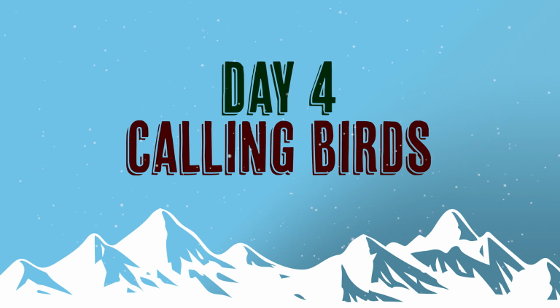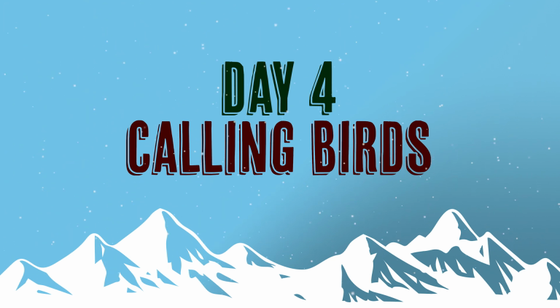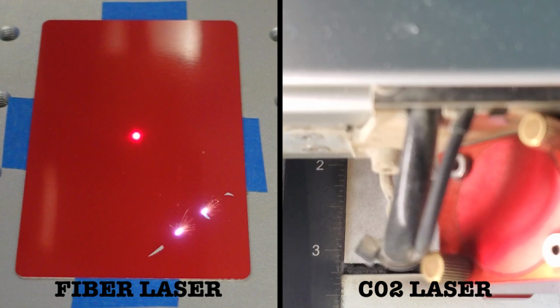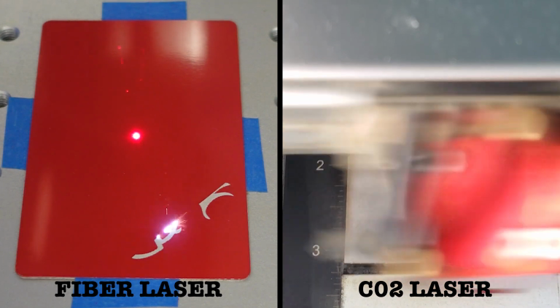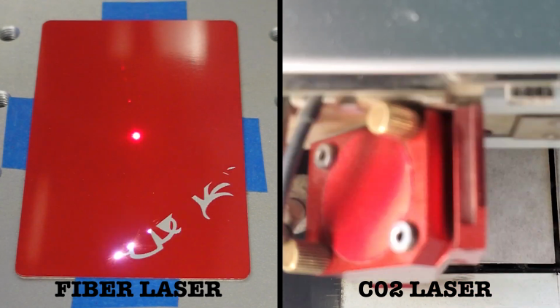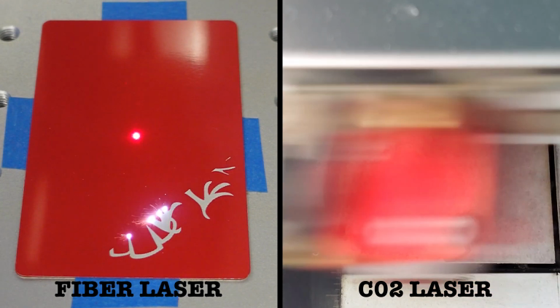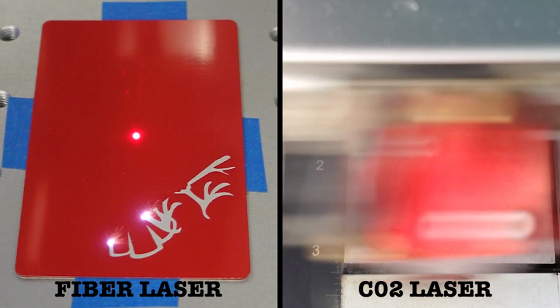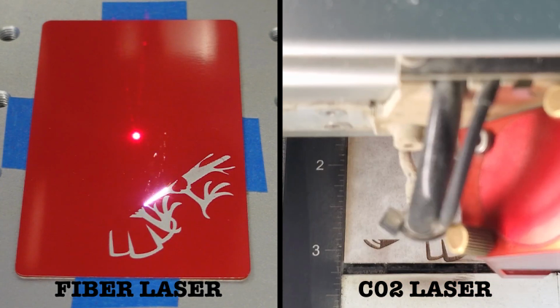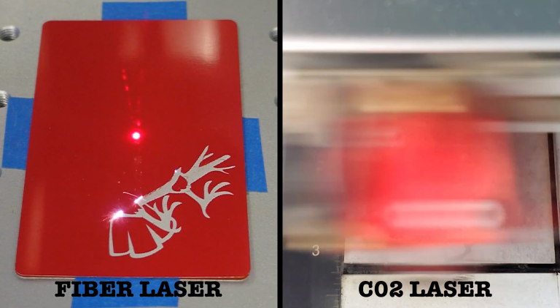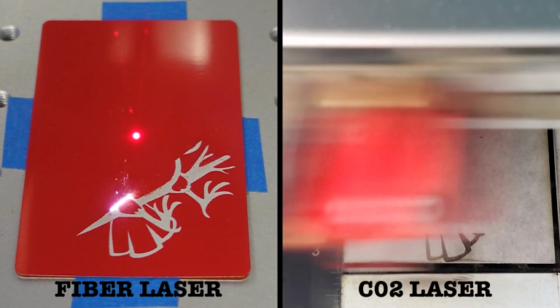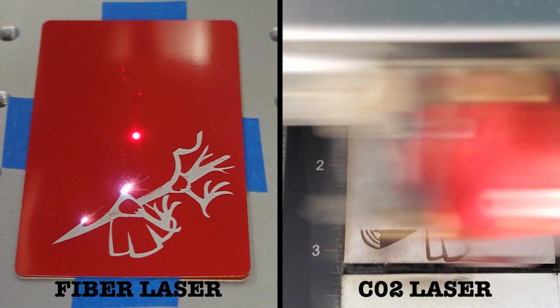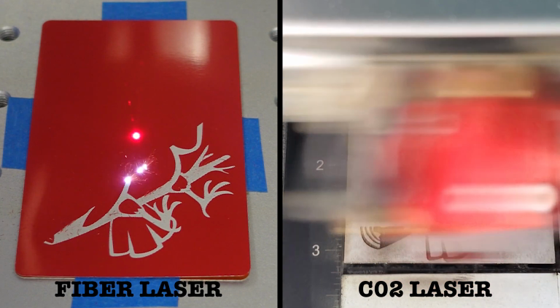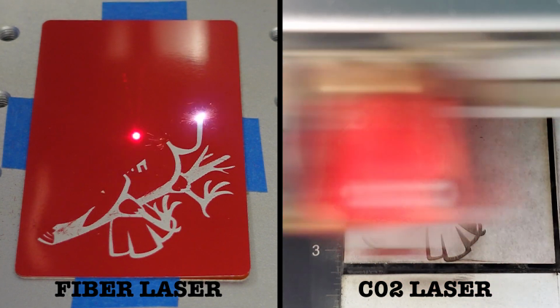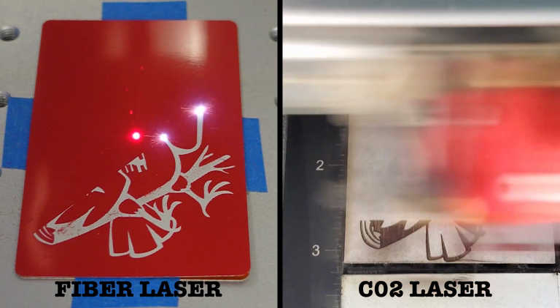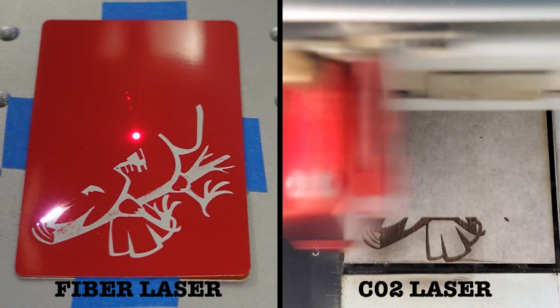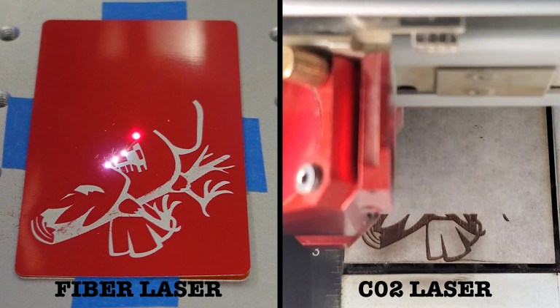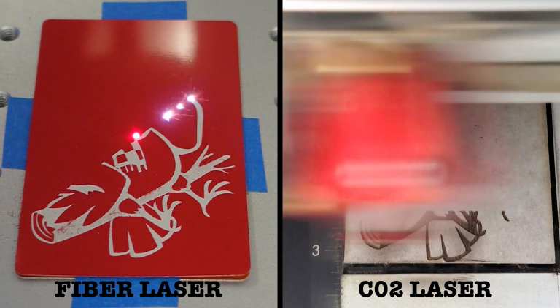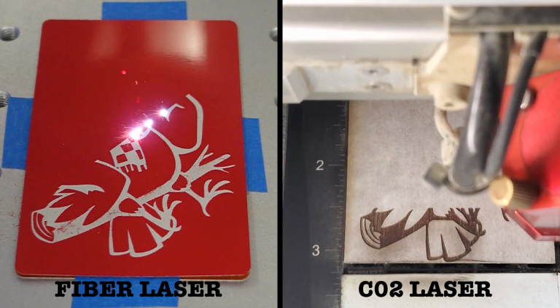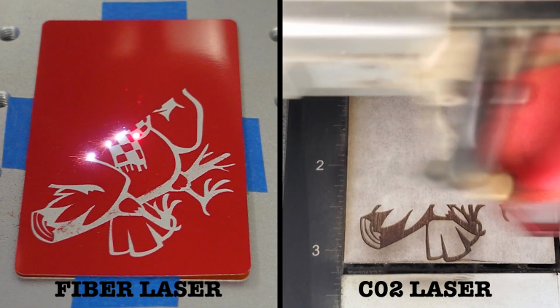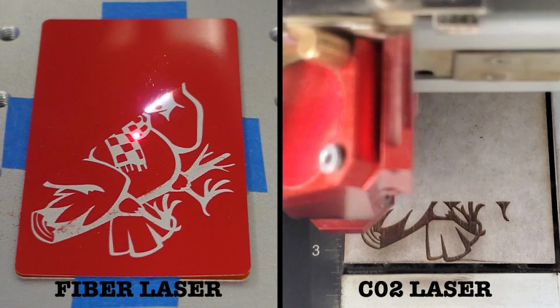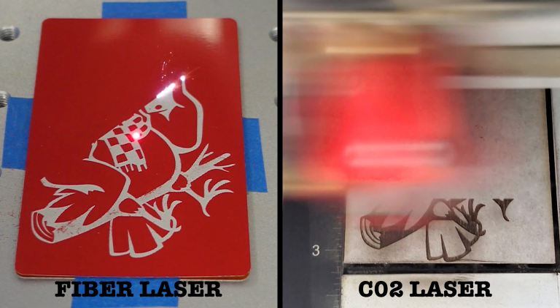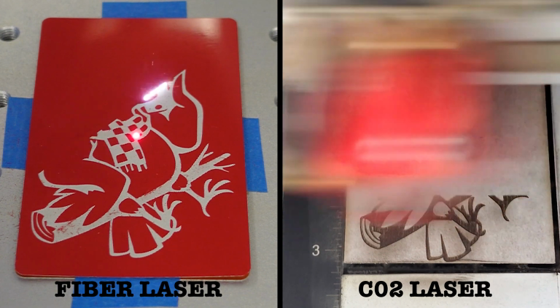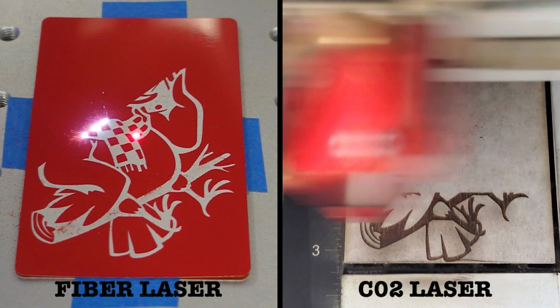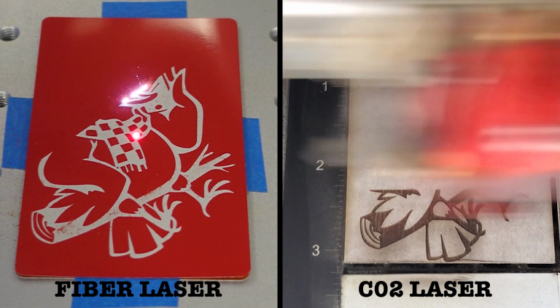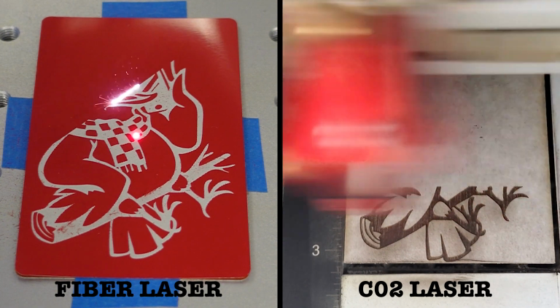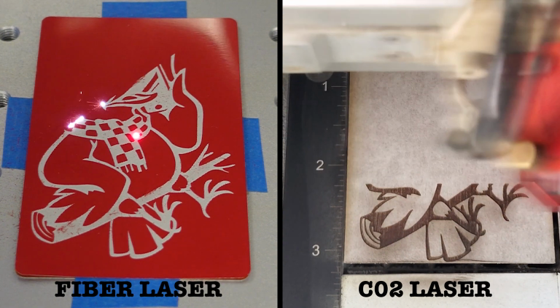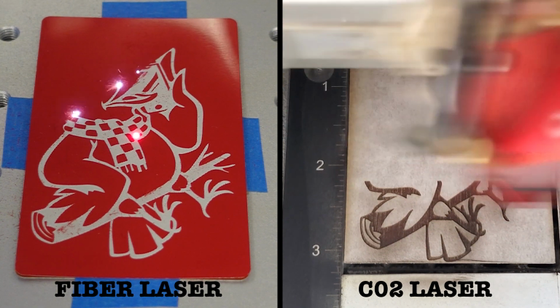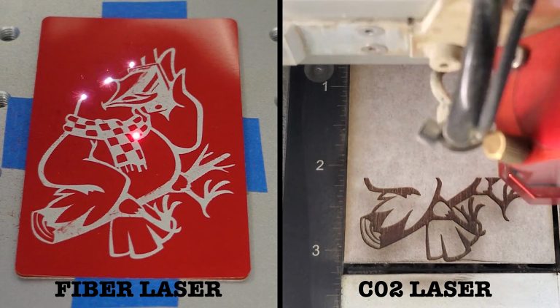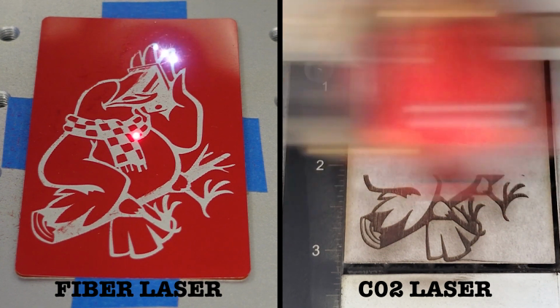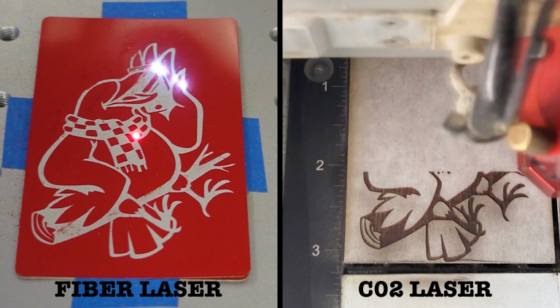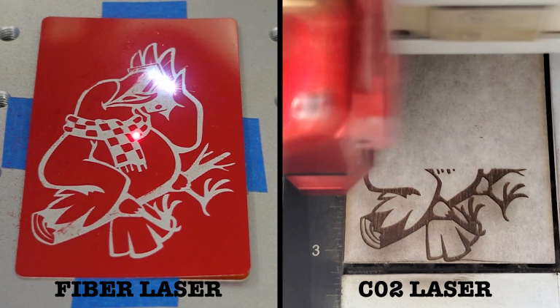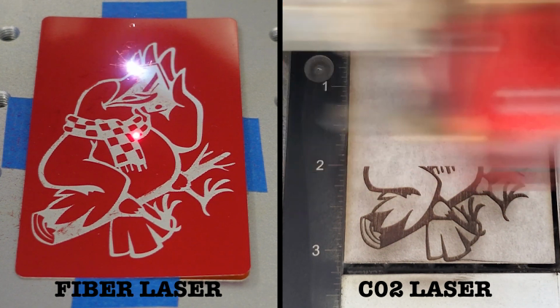The application tape was left on throughout all processing to keep the wood clean on both front and back. This was especially helpful on the ornaments that had their engravings painted.